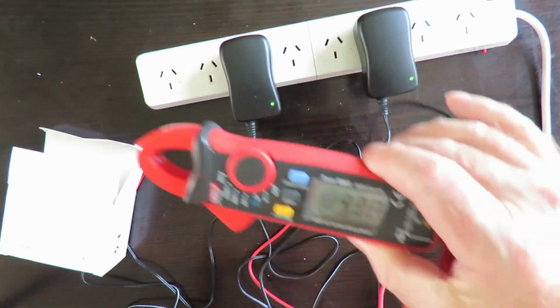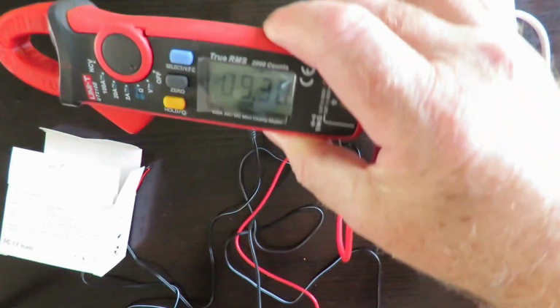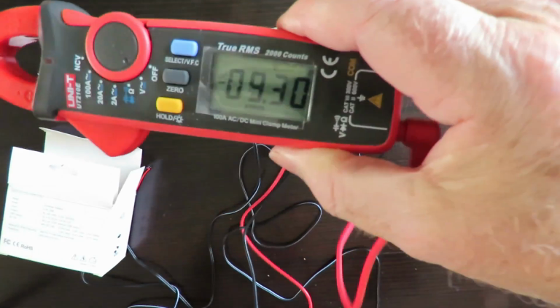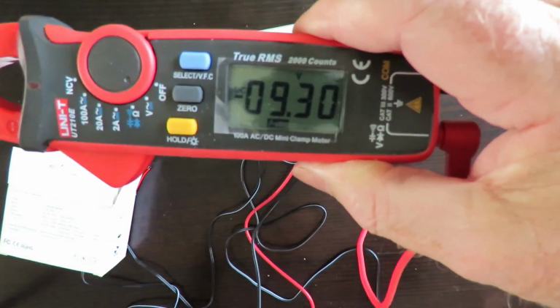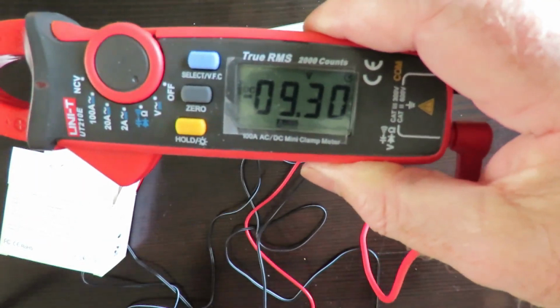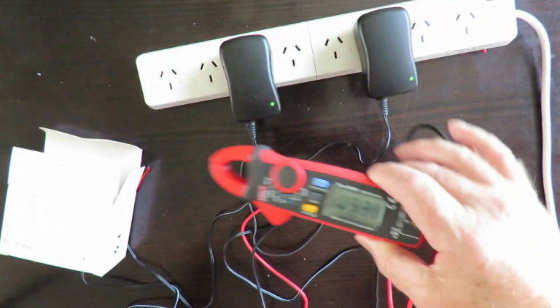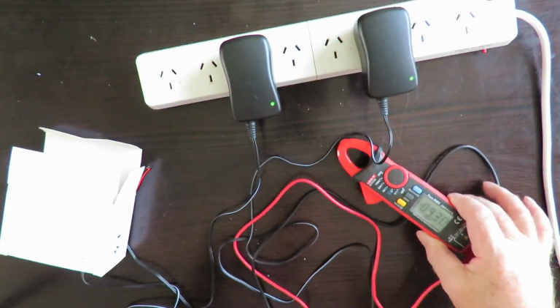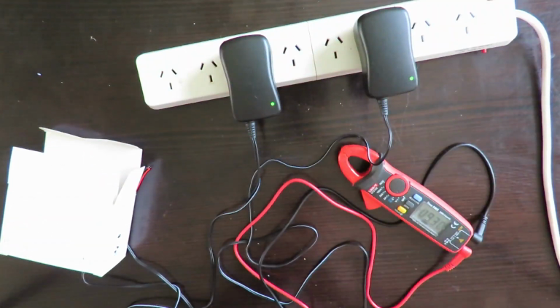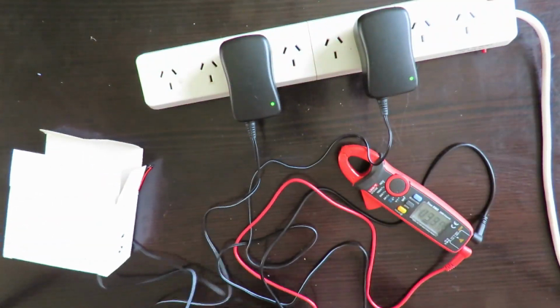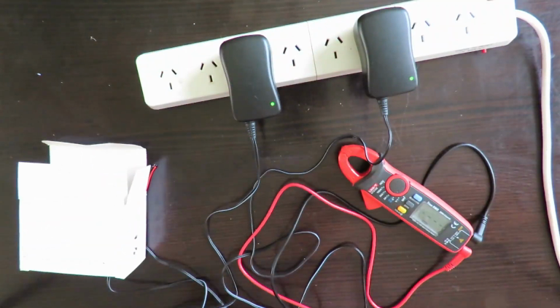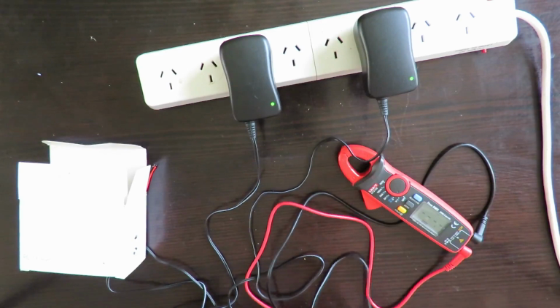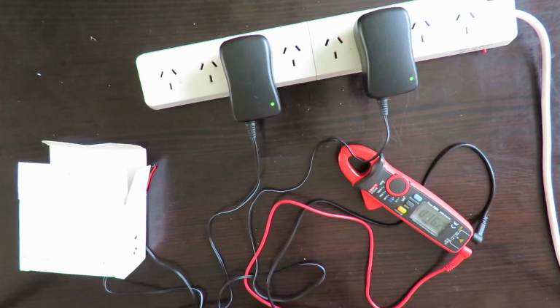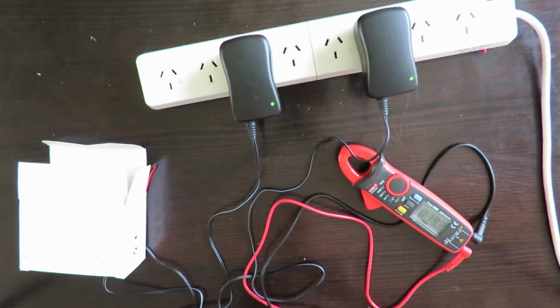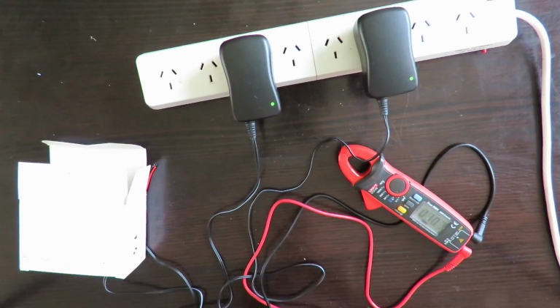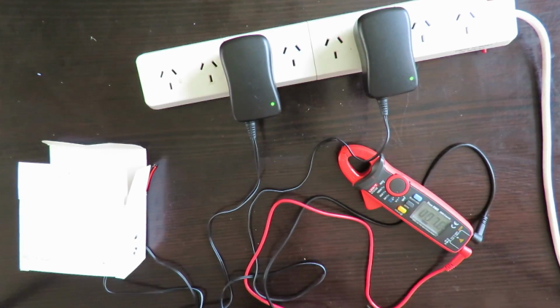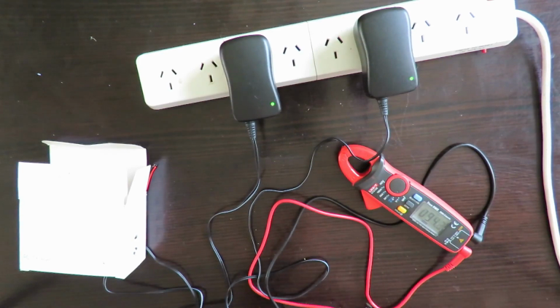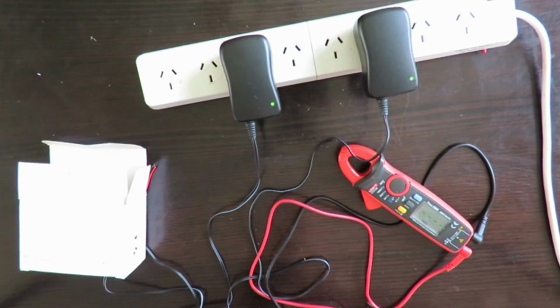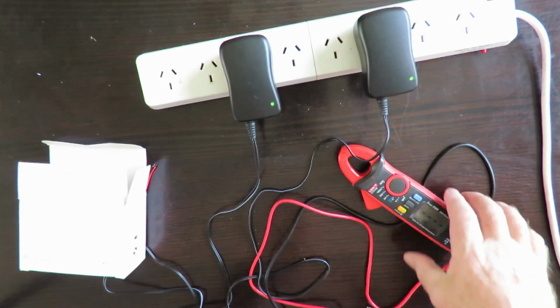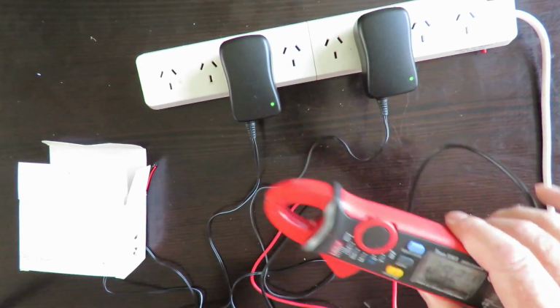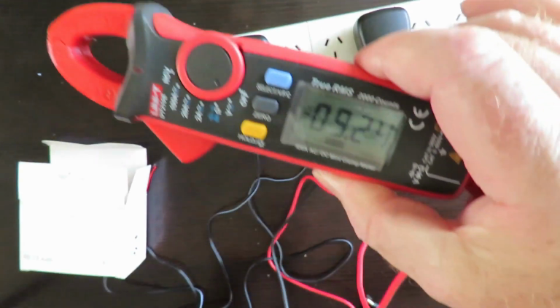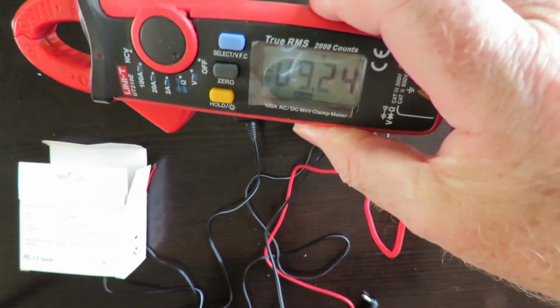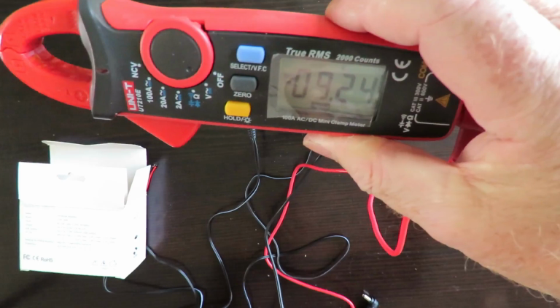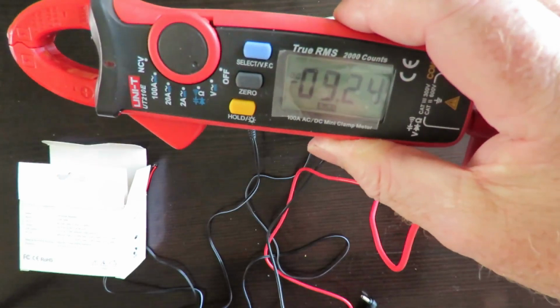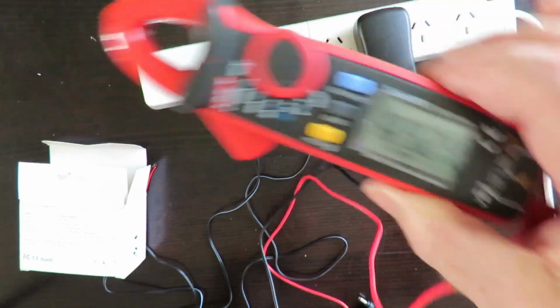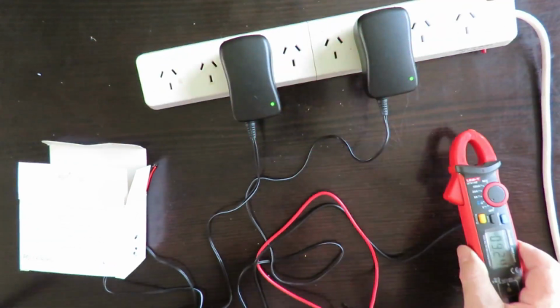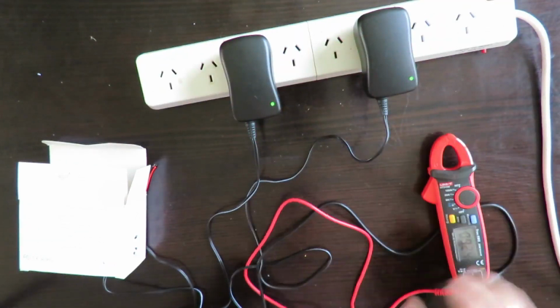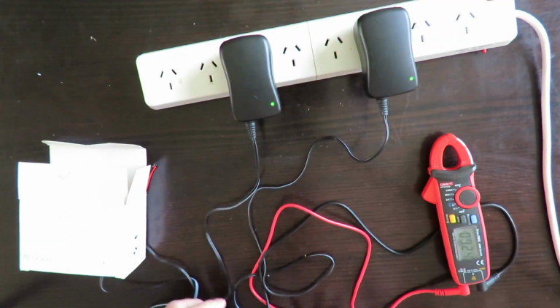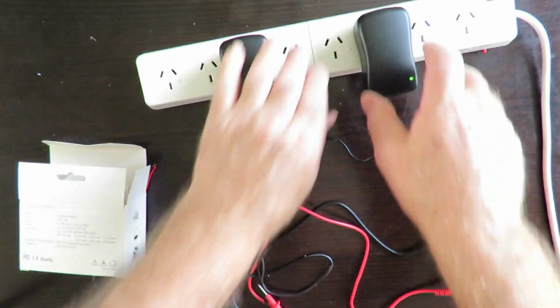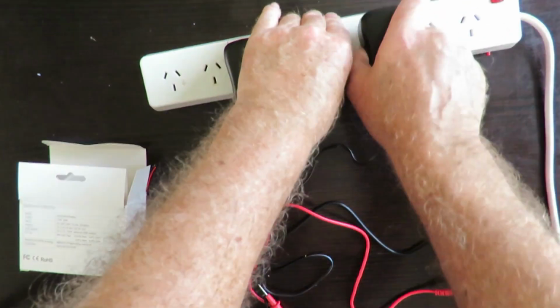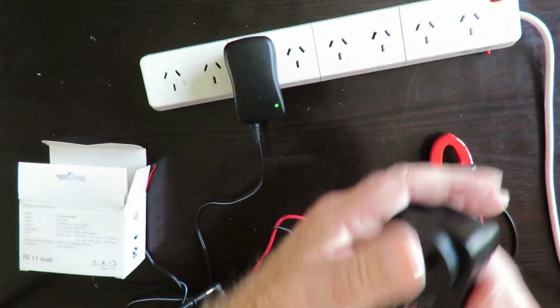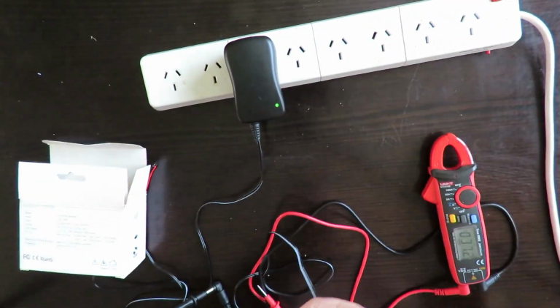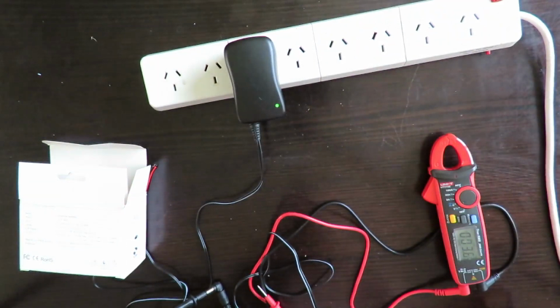Now we're at 9 volts. One meter shows 9.30V and the other is showing 9.24V. Now on to the final setting, which is 12 volts.